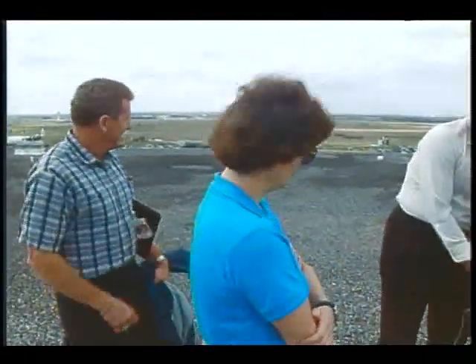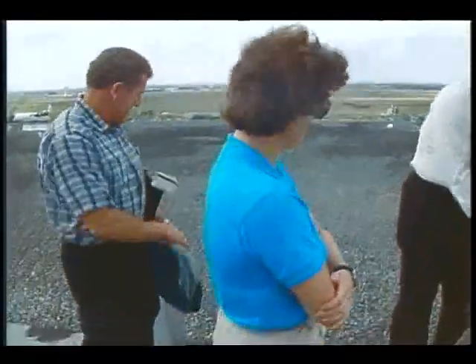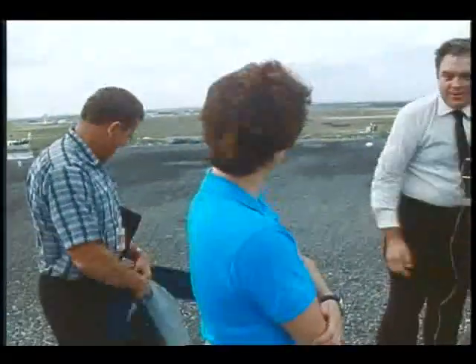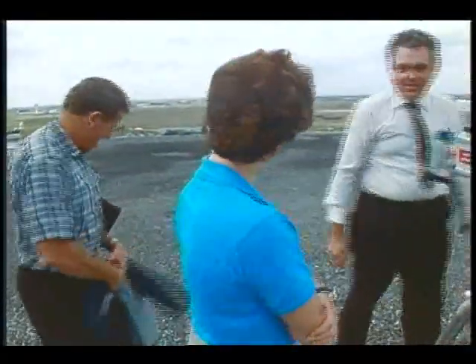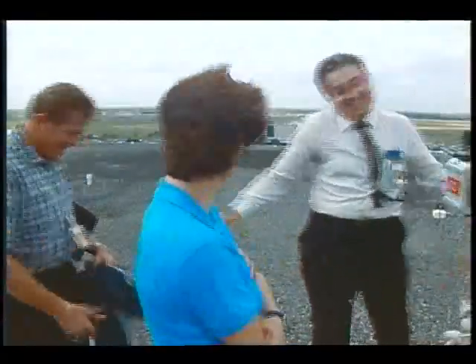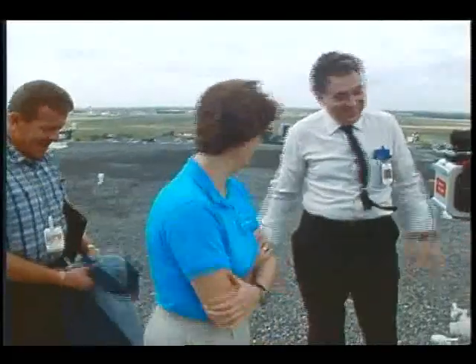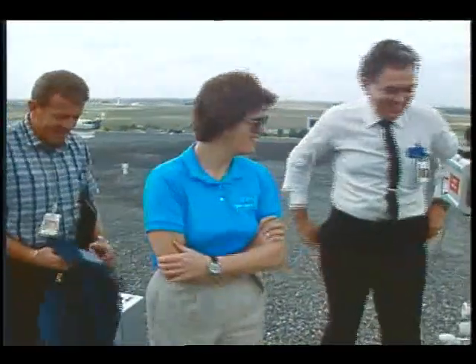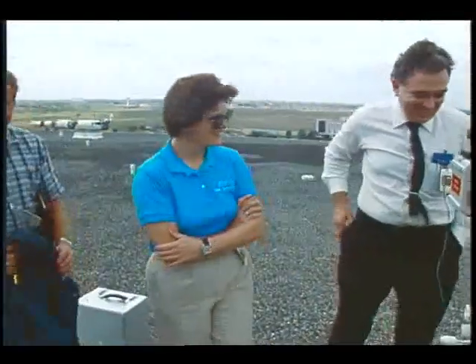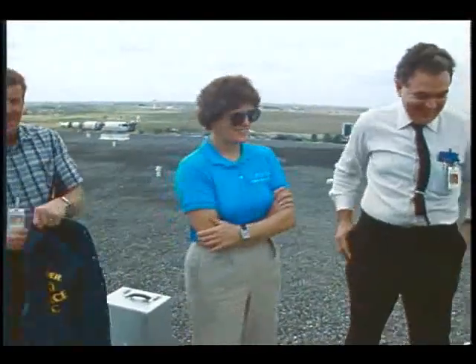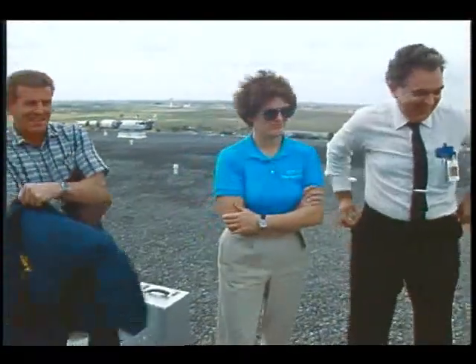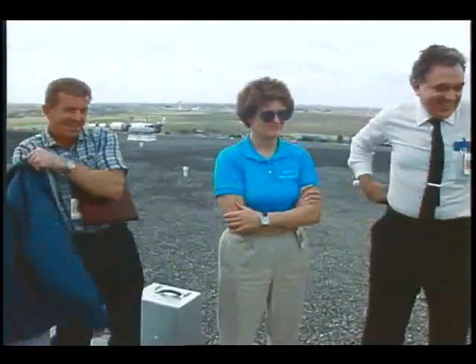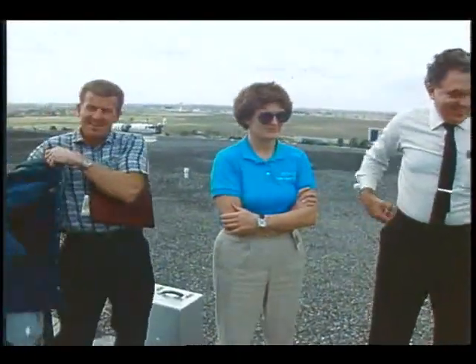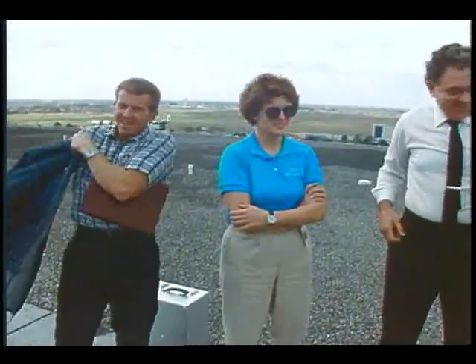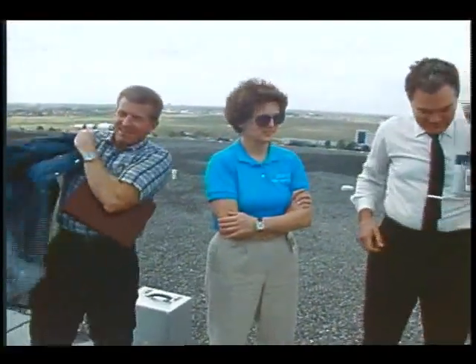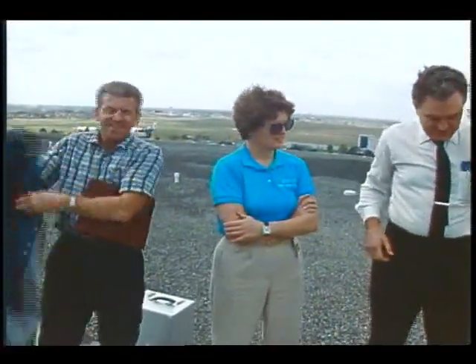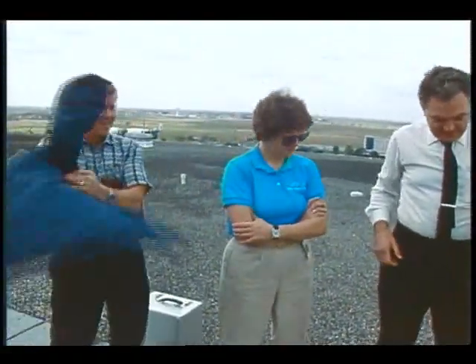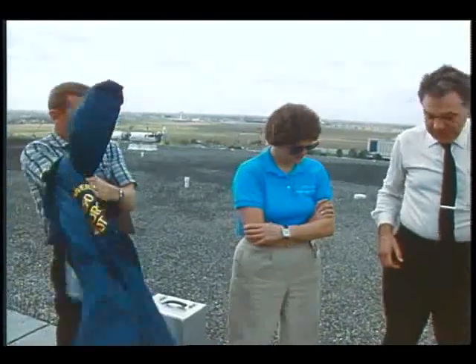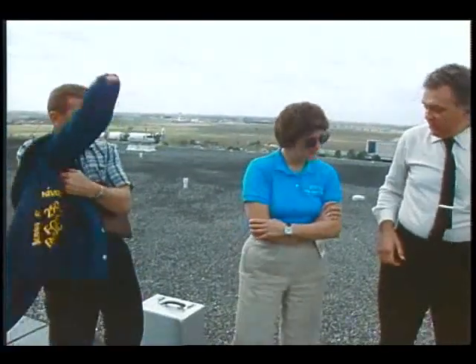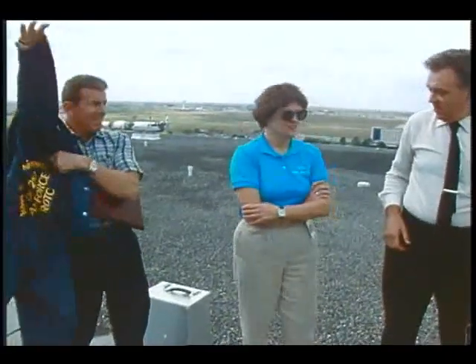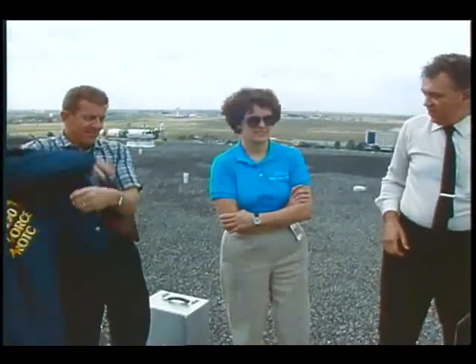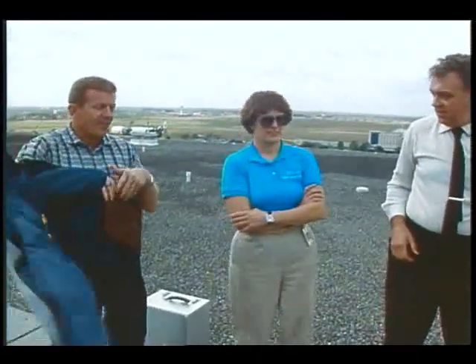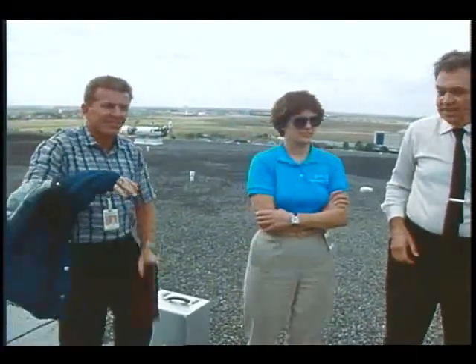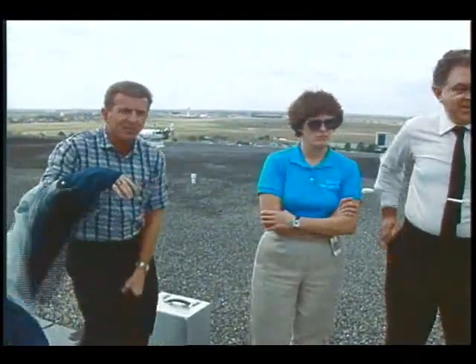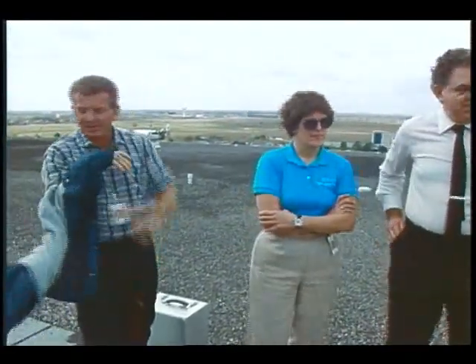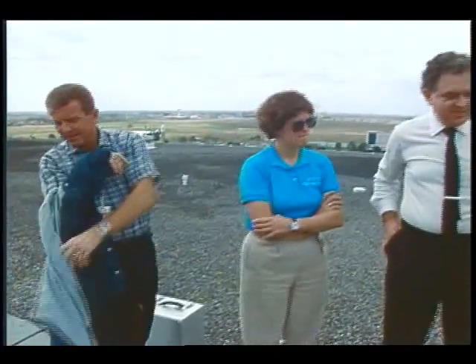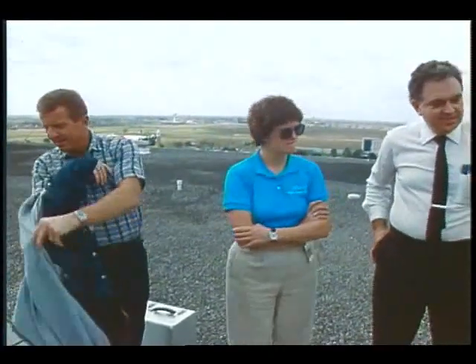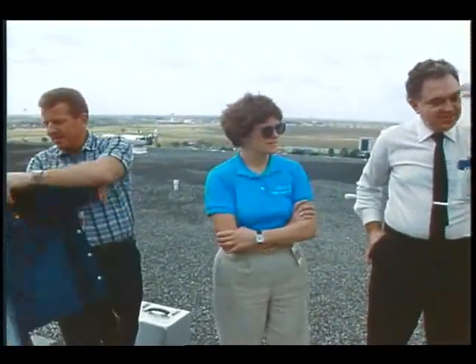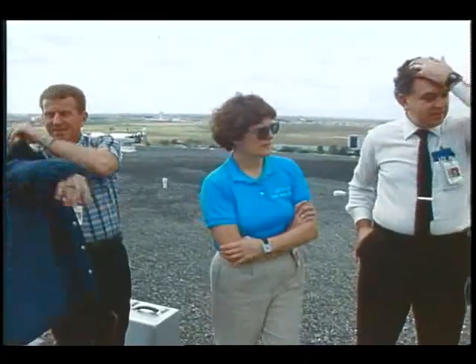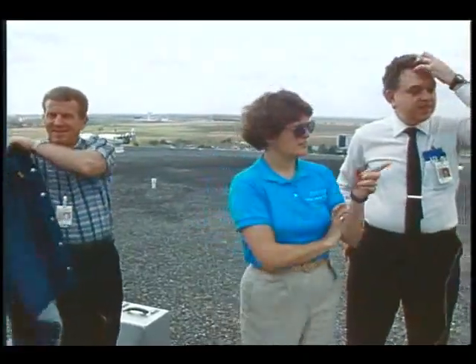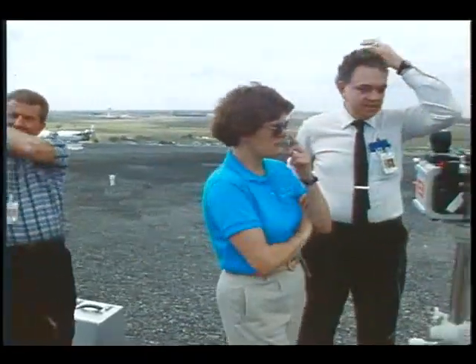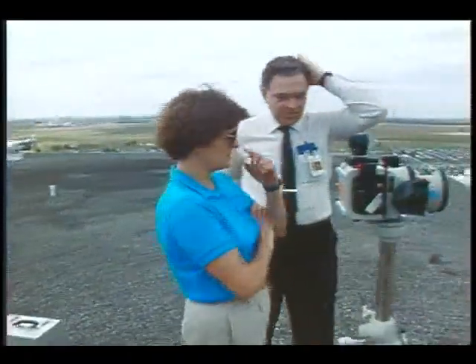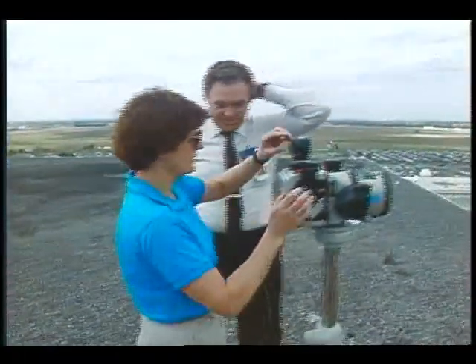I didn't know you had this good spot. Well, you never know. Do we have some more coming? Are you all in? No, they're coming. Can I just dink around? Sure, have yourself.